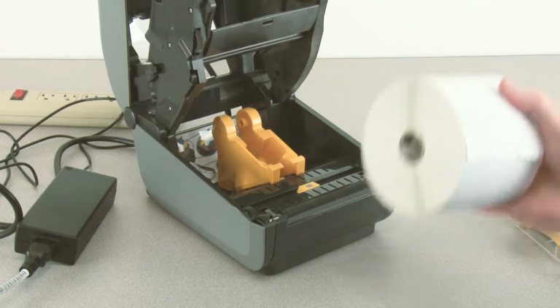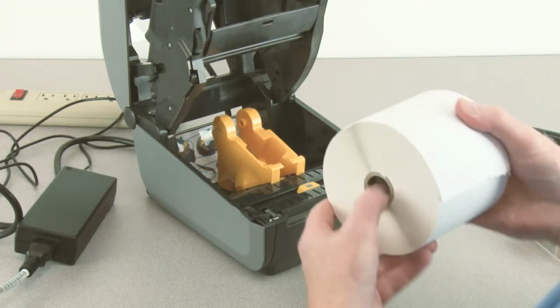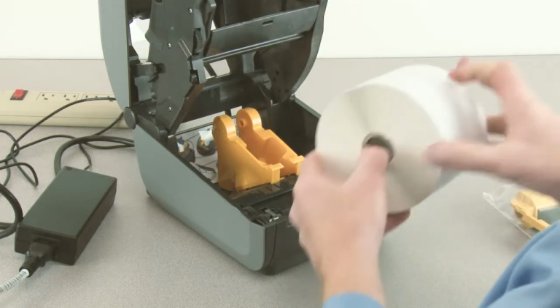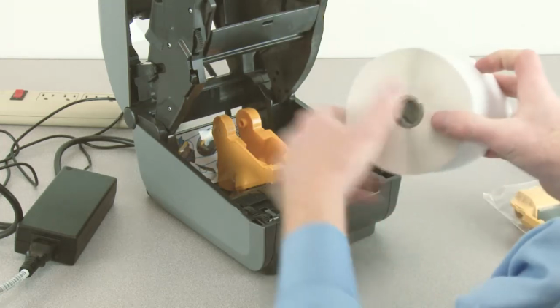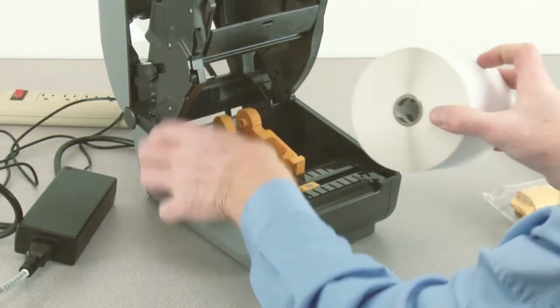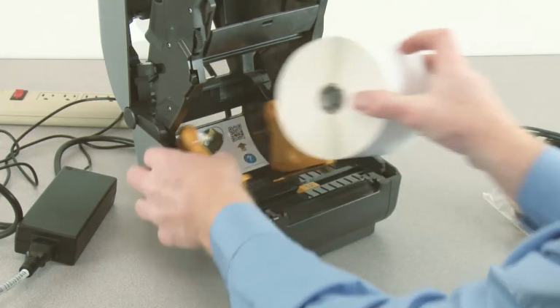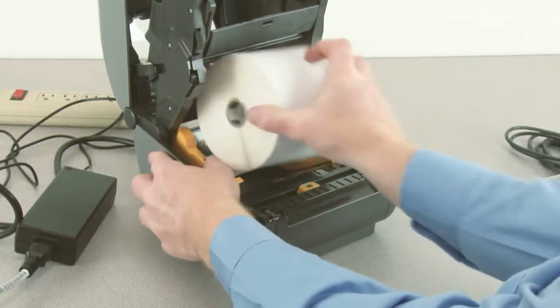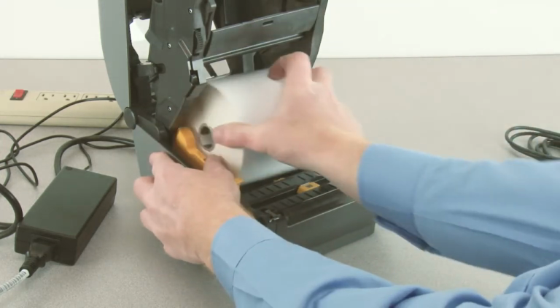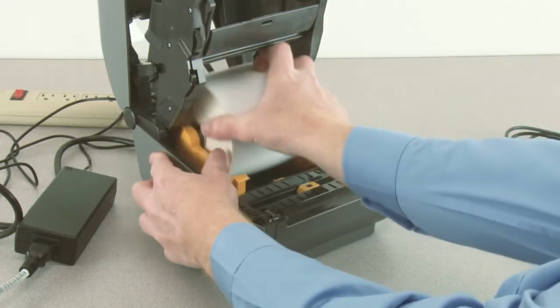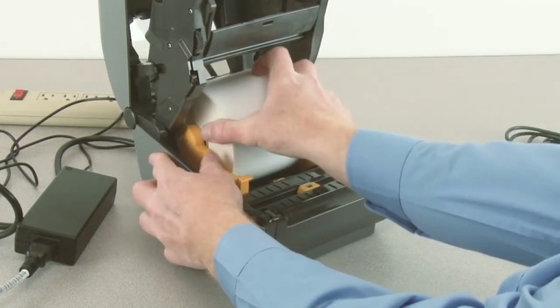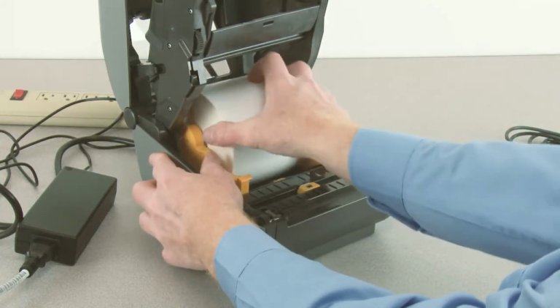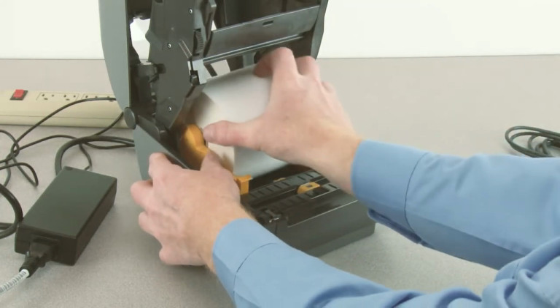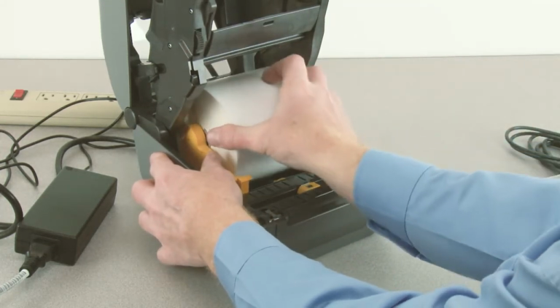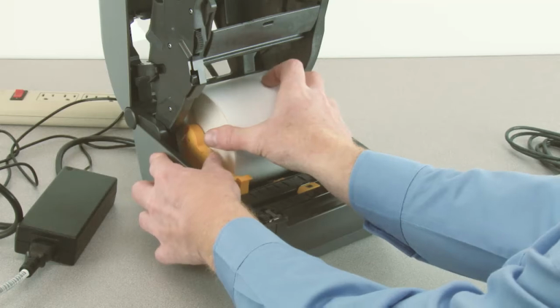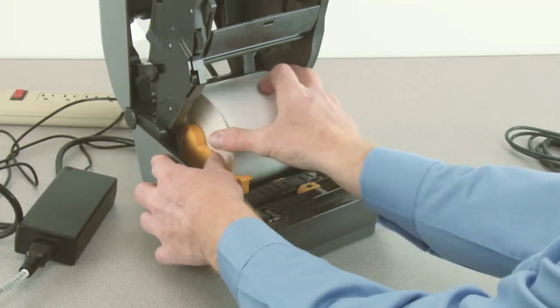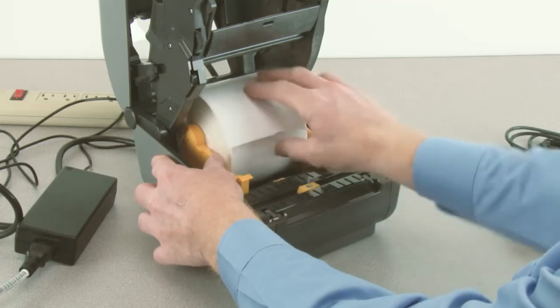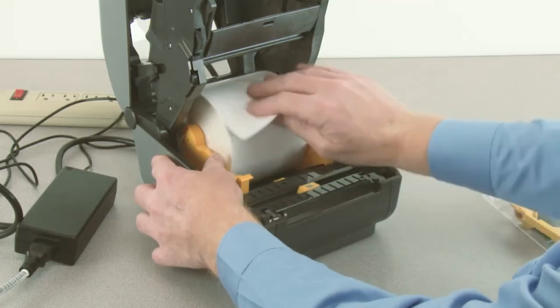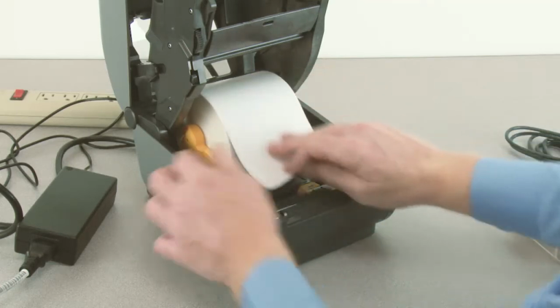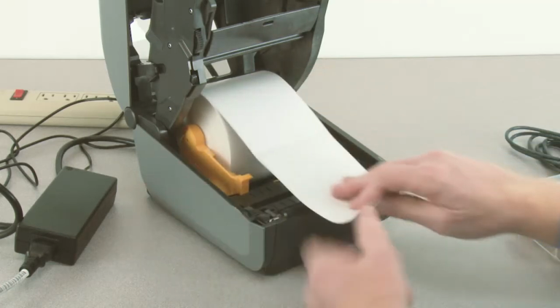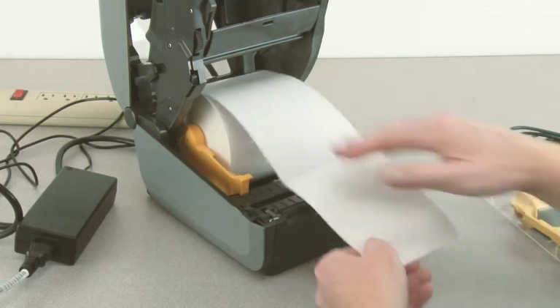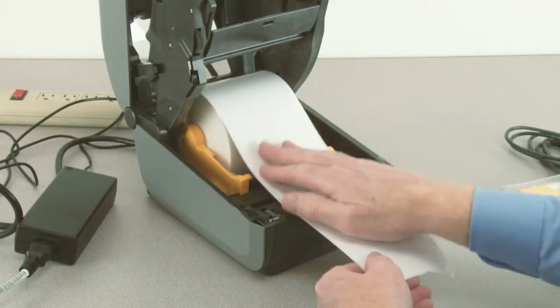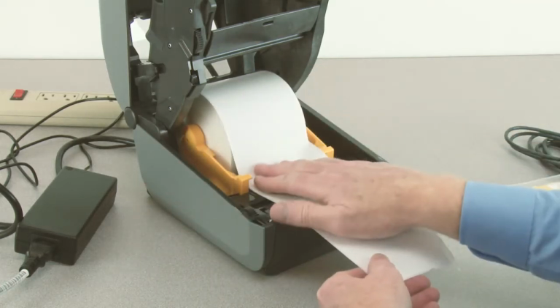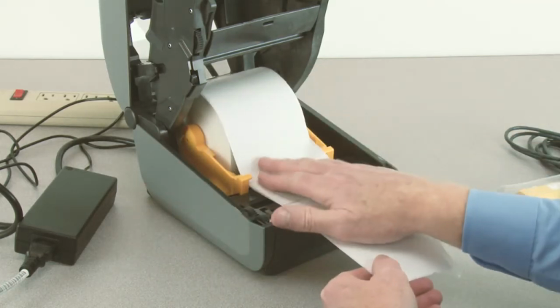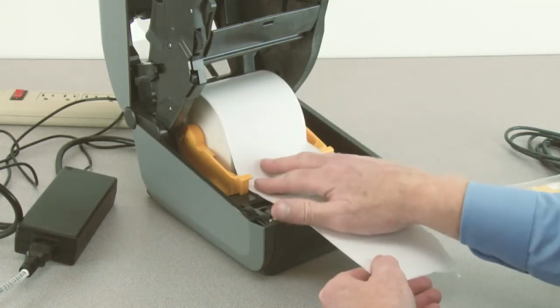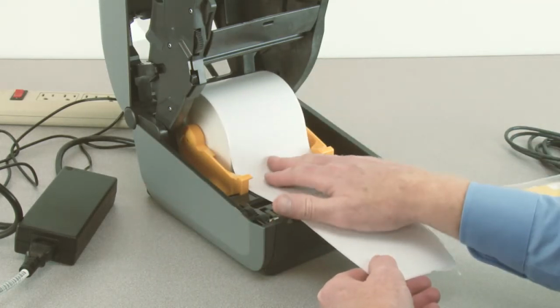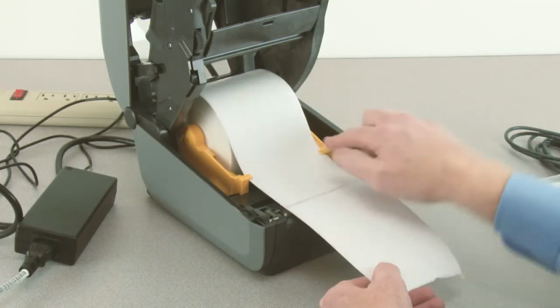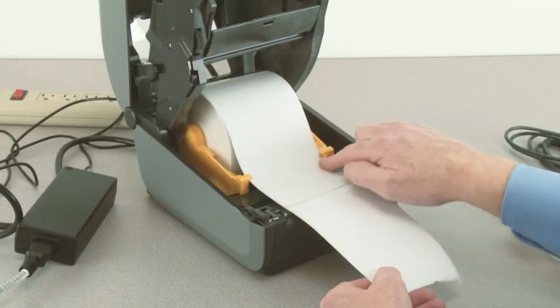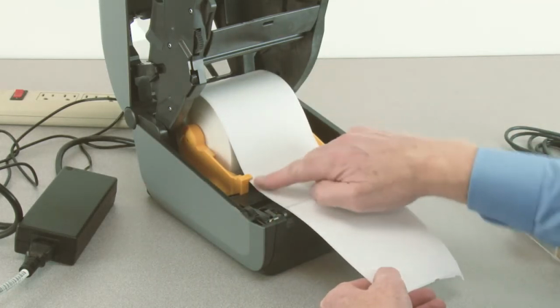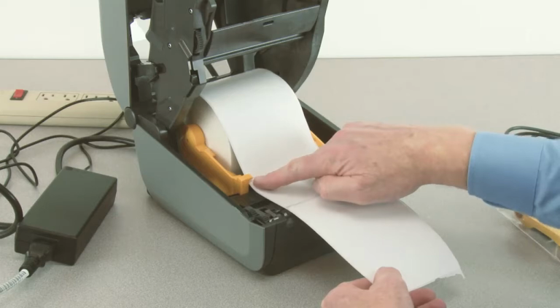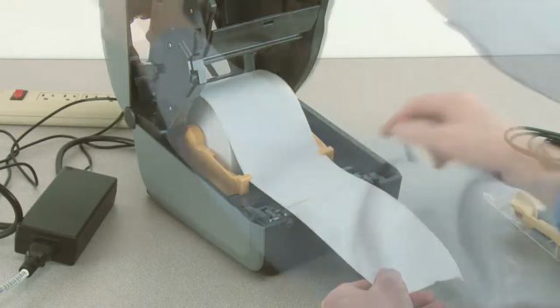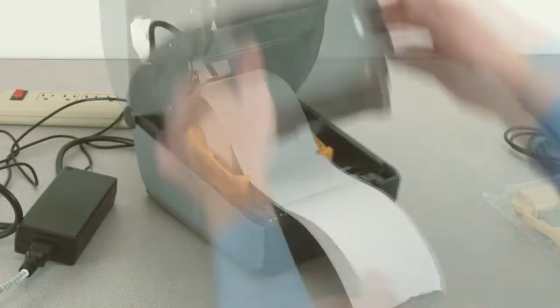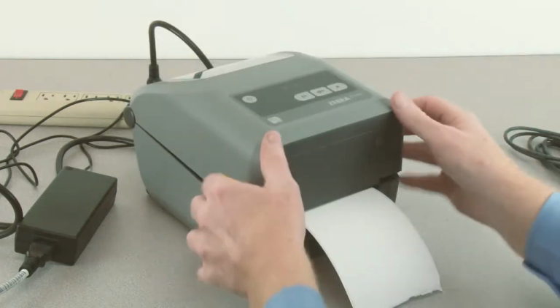Place the supply media in the roll holders. Pull the end of the media out the front of the printer. Press the media down under the media guides. Close the printer.